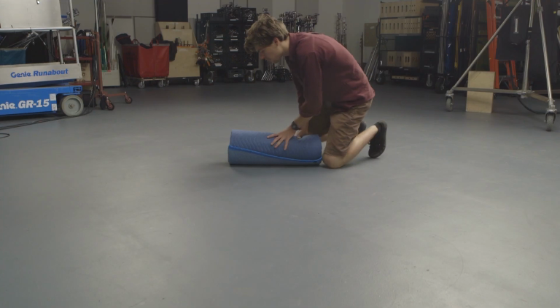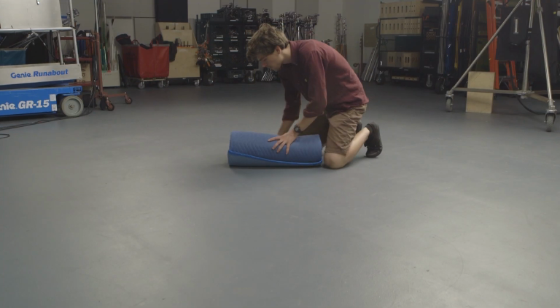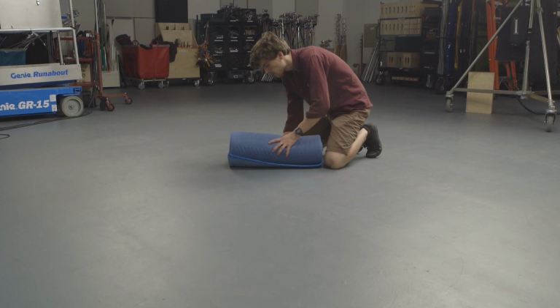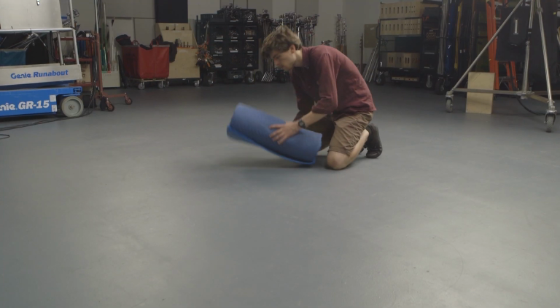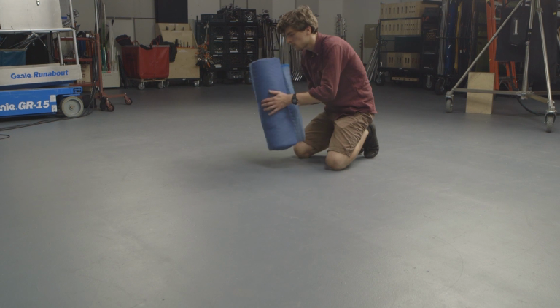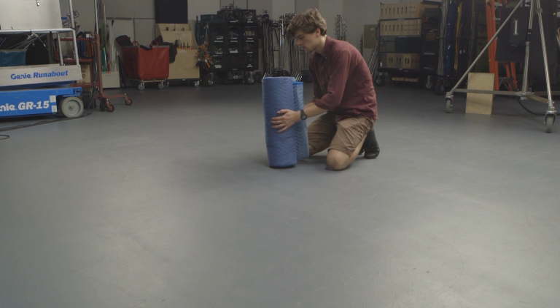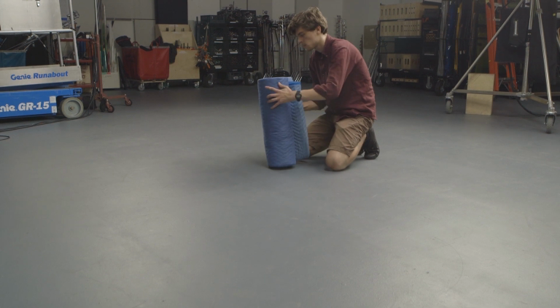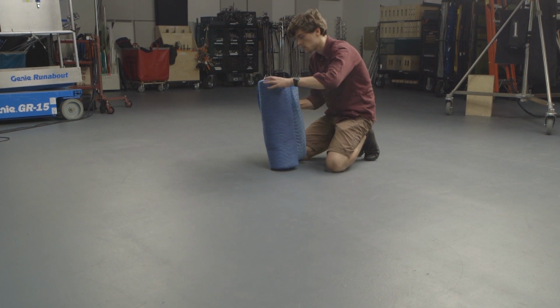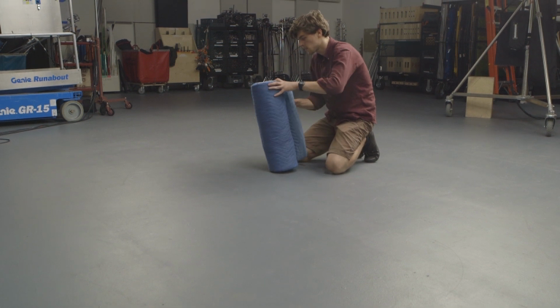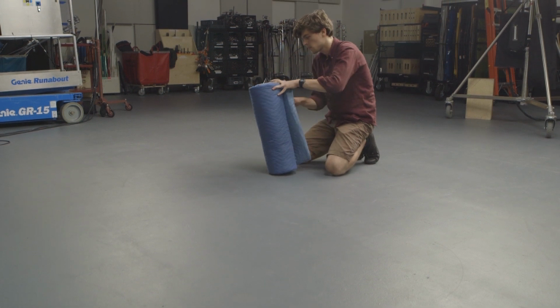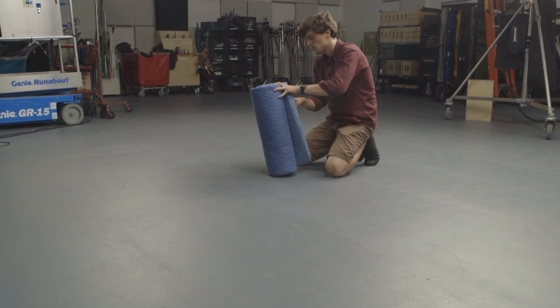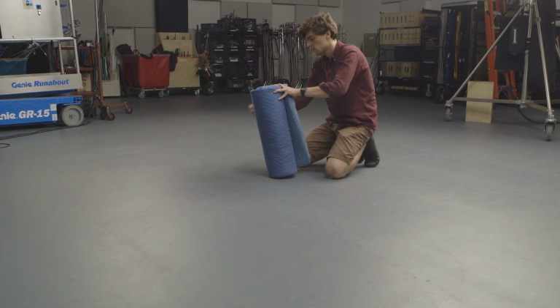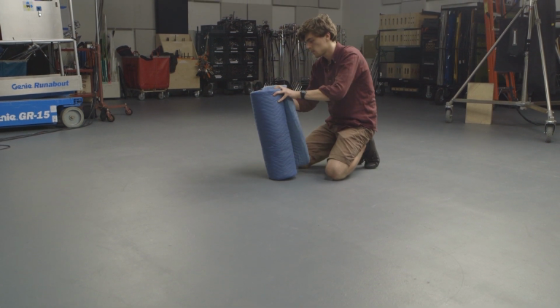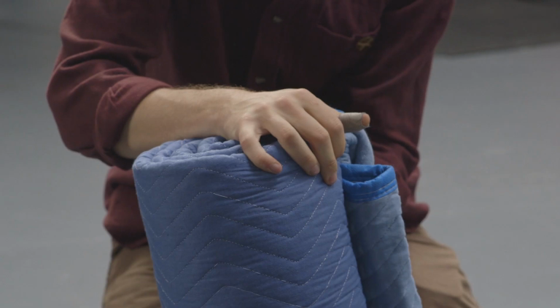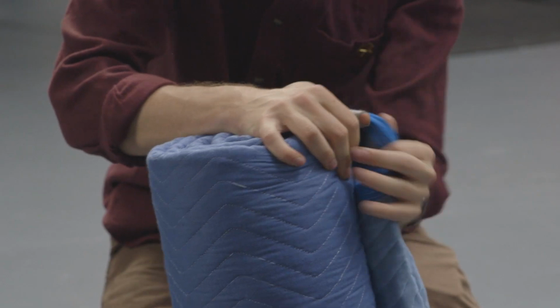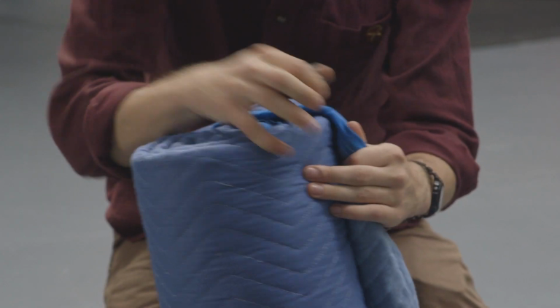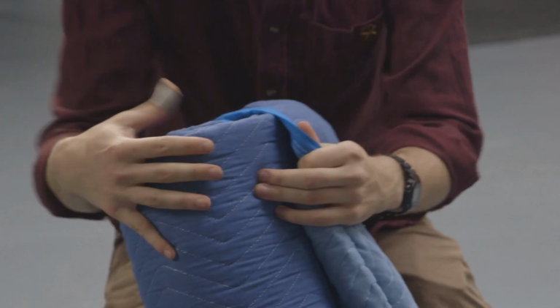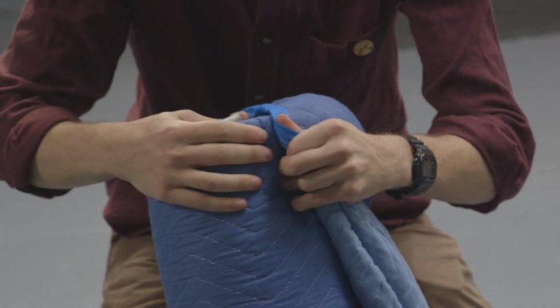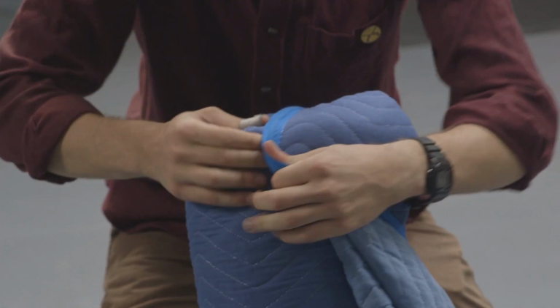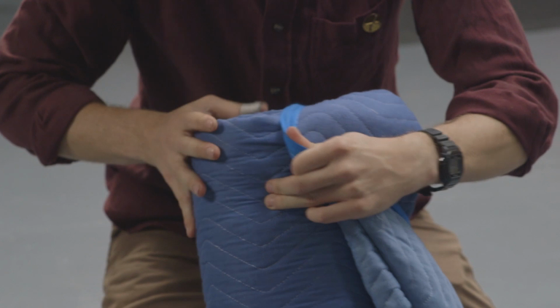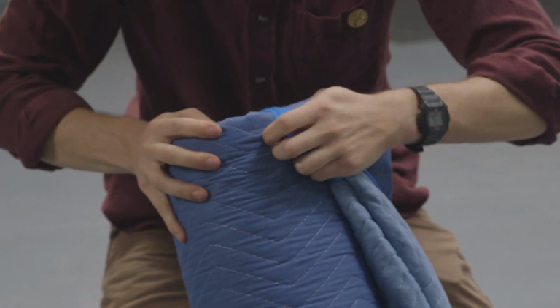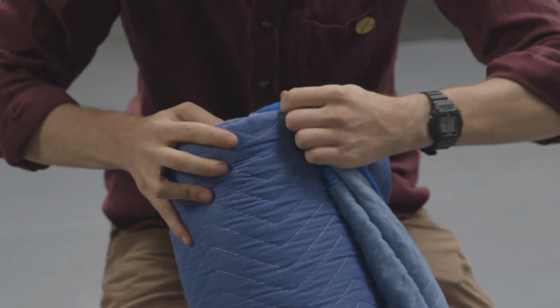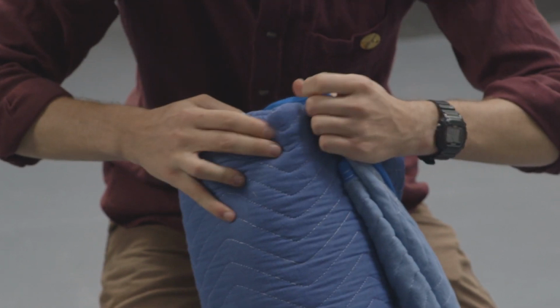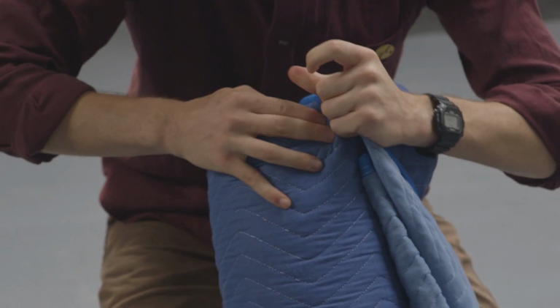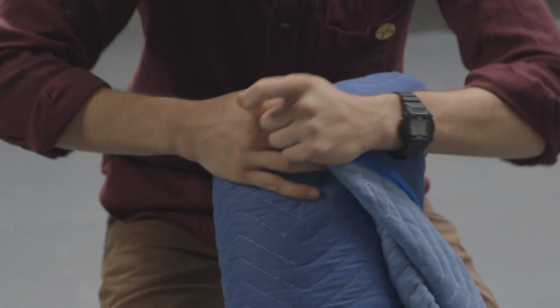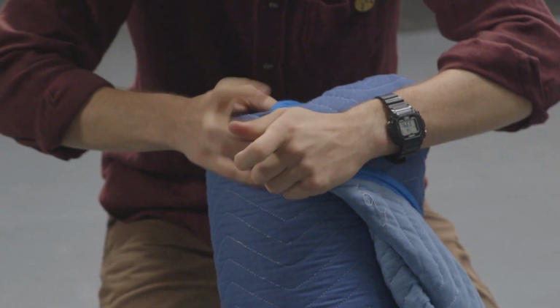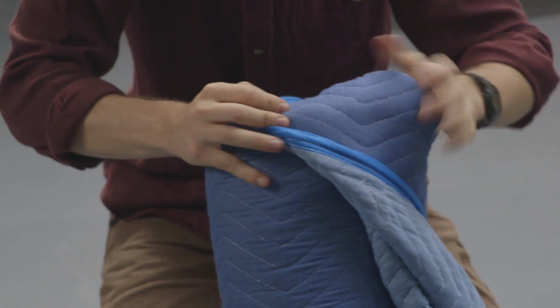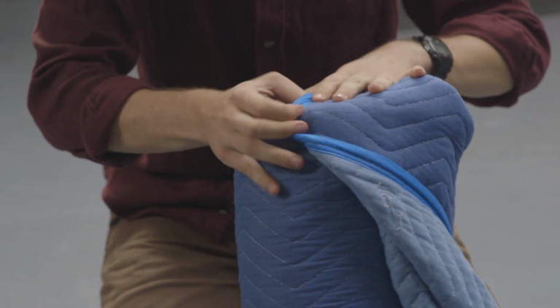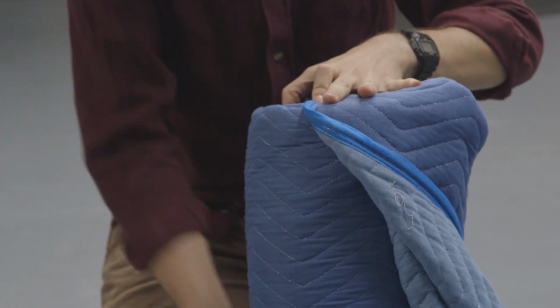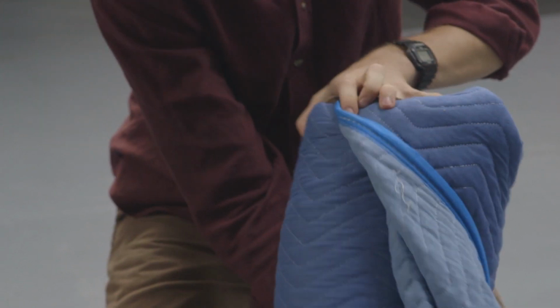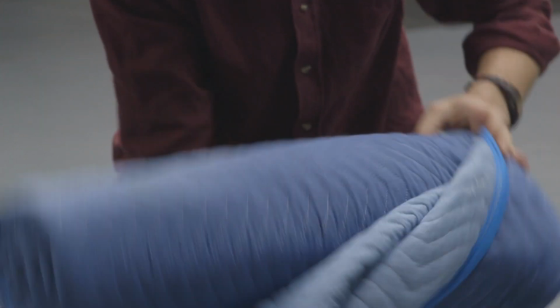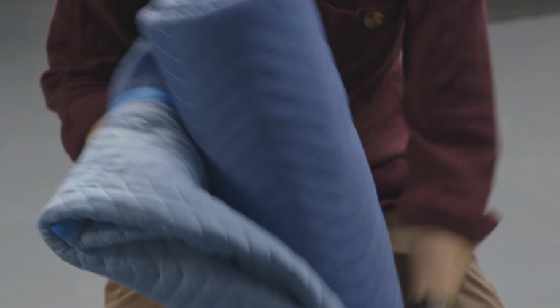Pick it up. Tuck one end into the pocket. Be careful not to unravel it. Flip it over and tuck in the other side.